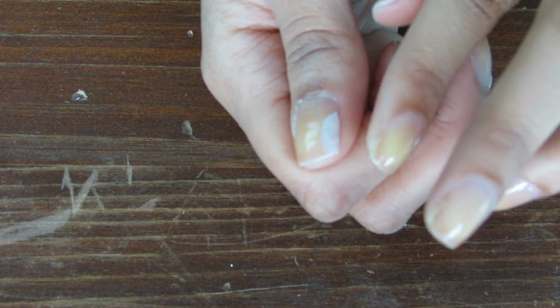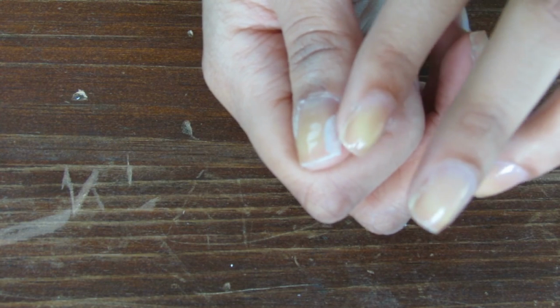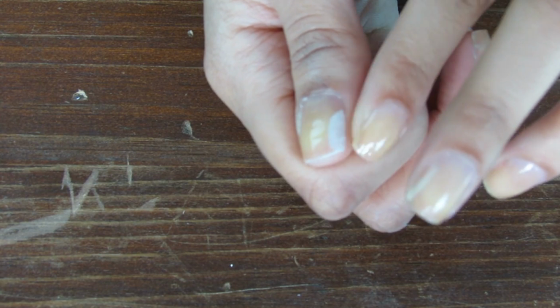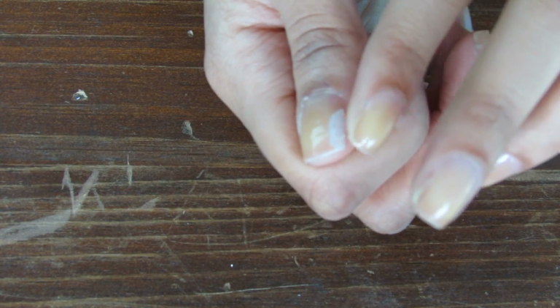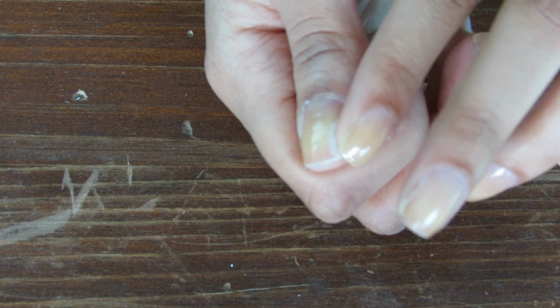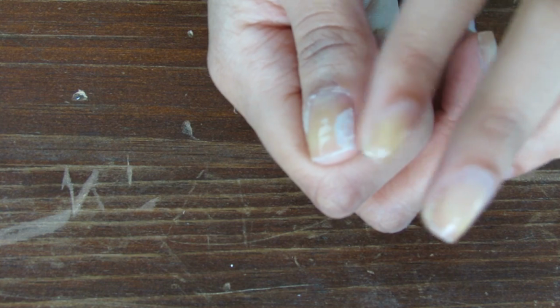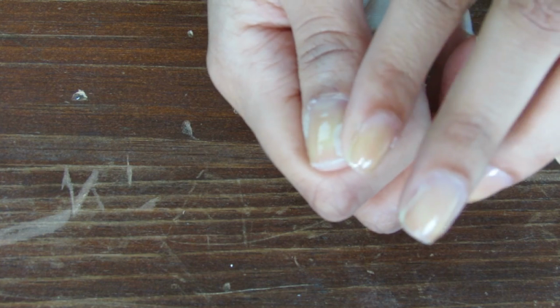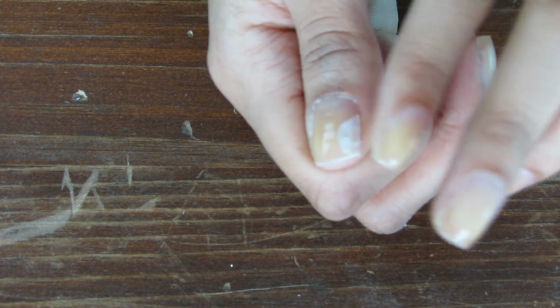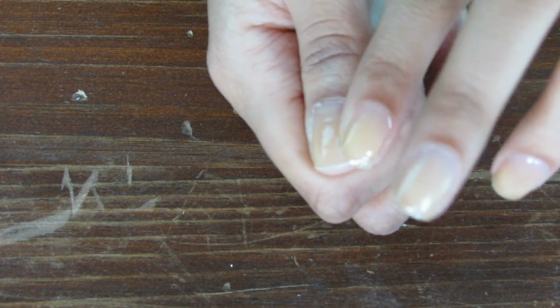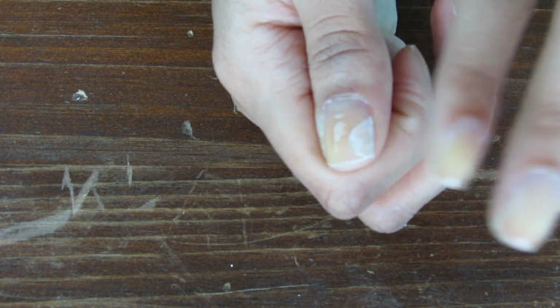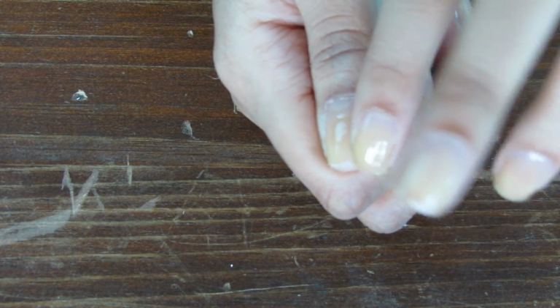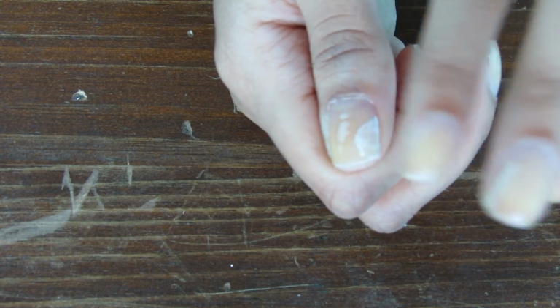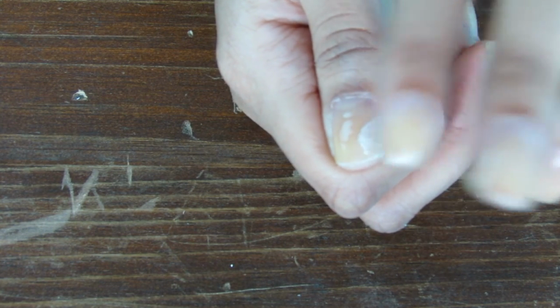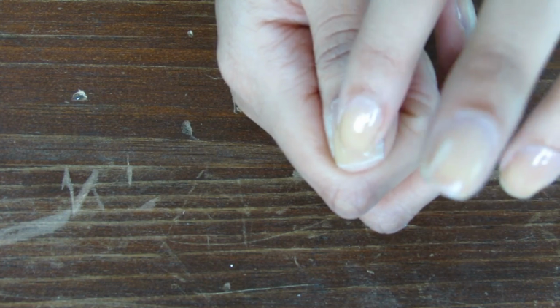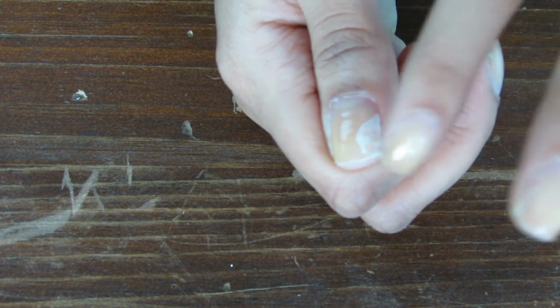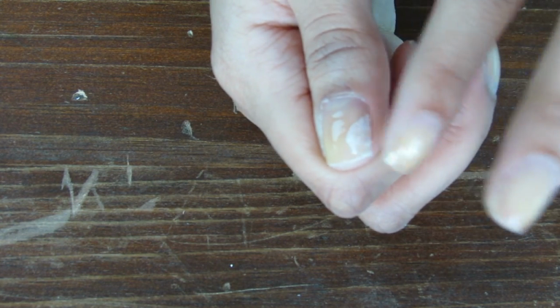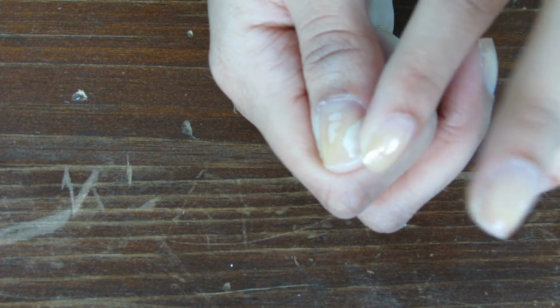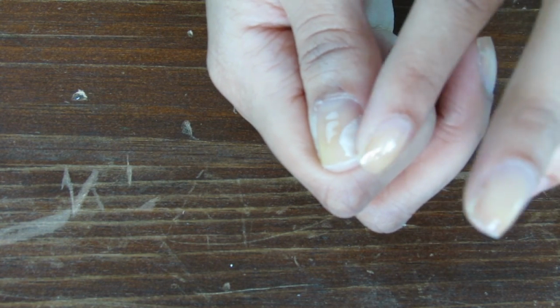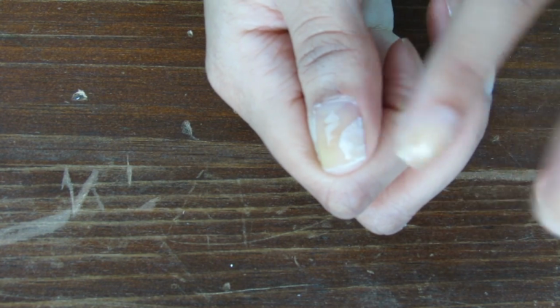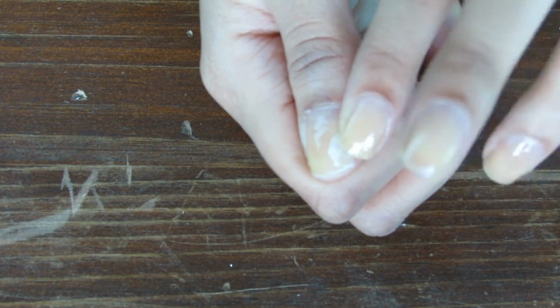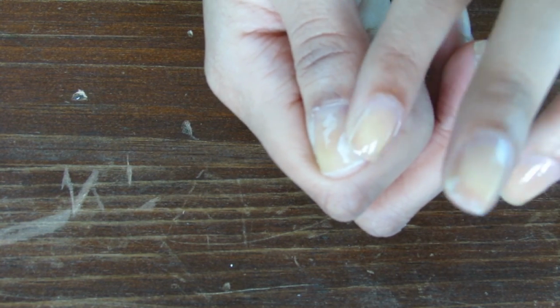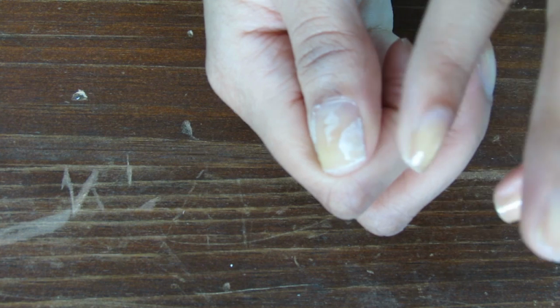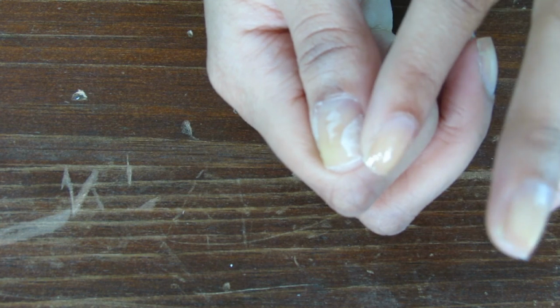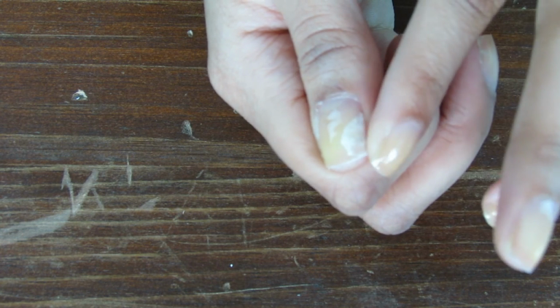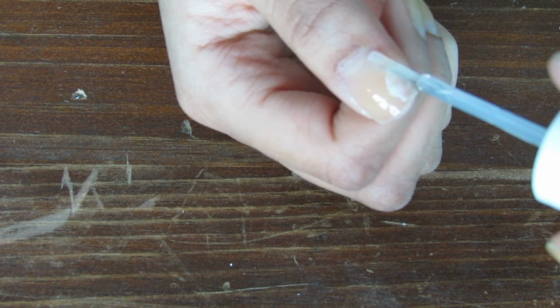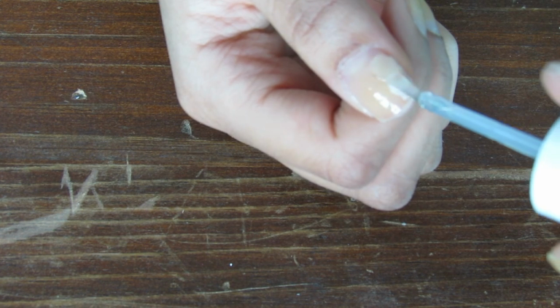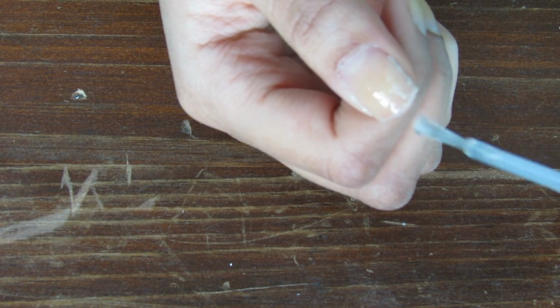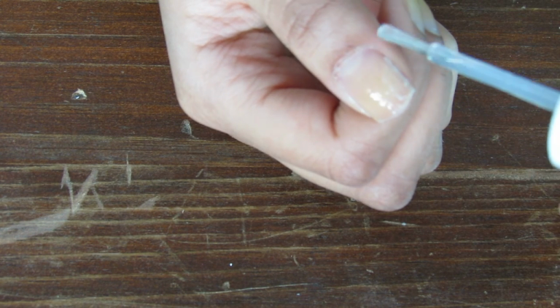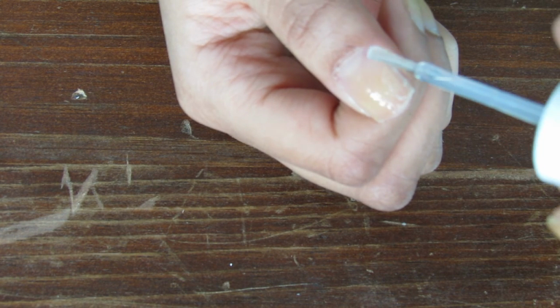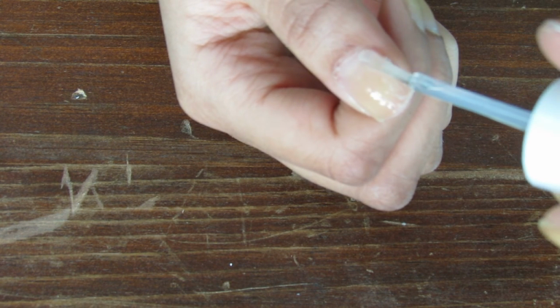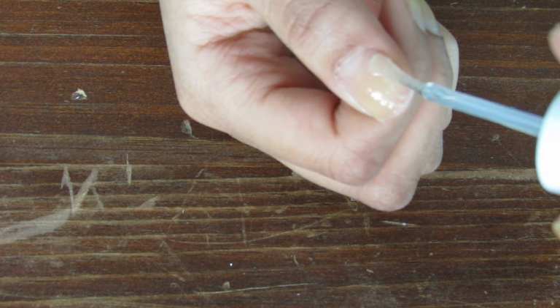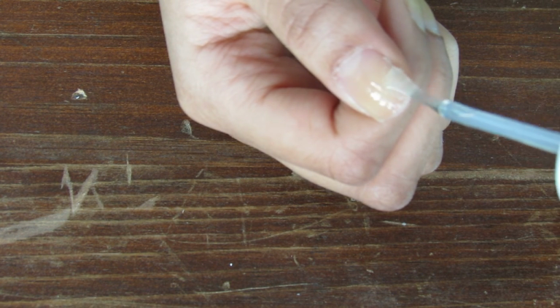Make sure you cover the entire thing and if you can, wrap a small bit of it around the edge of your nail to prevent it from getting caught on anything. Paint over the teabag and like magic, it disappears.